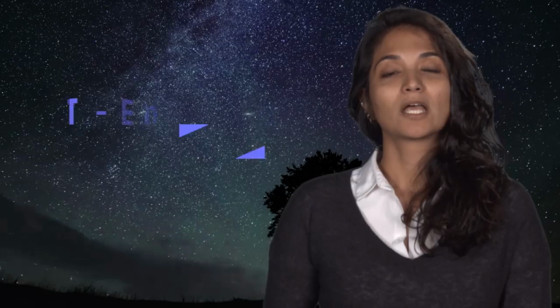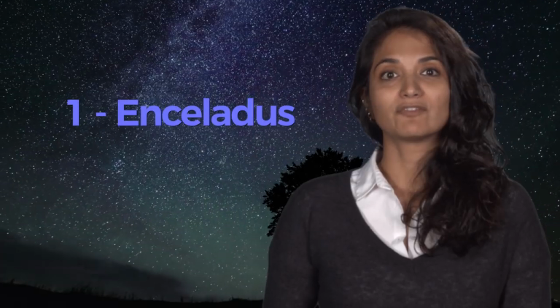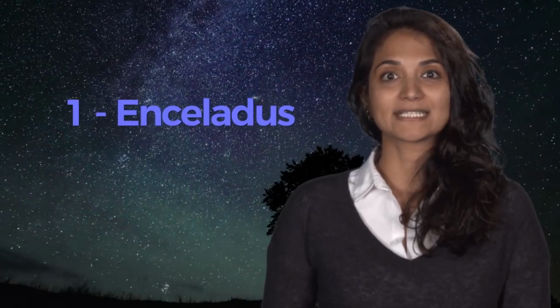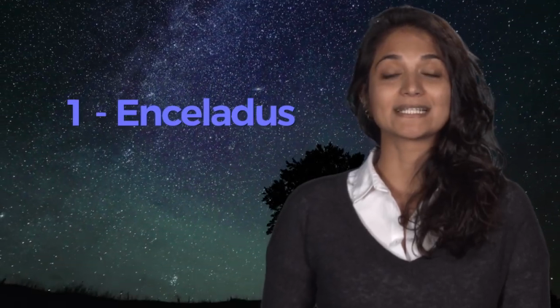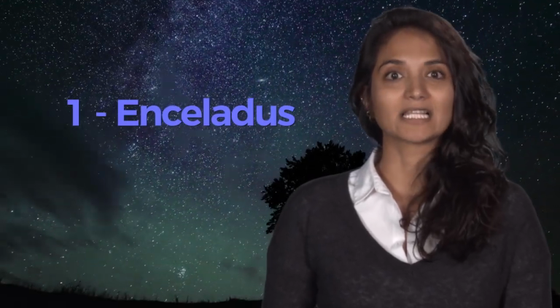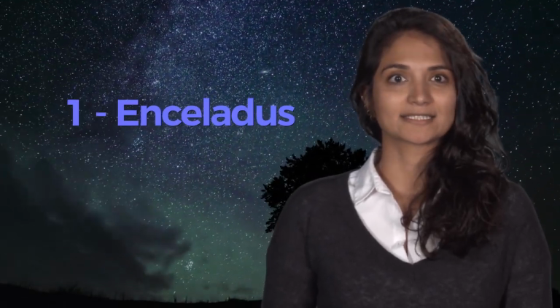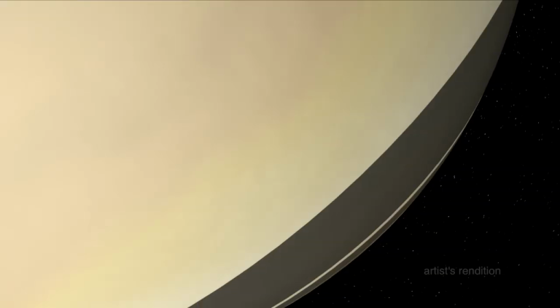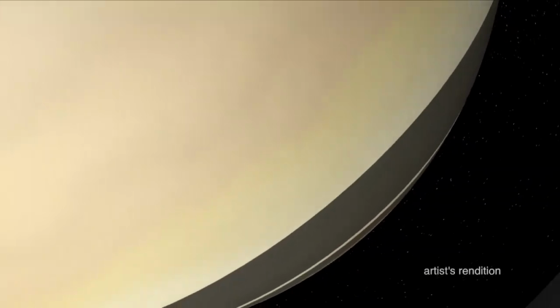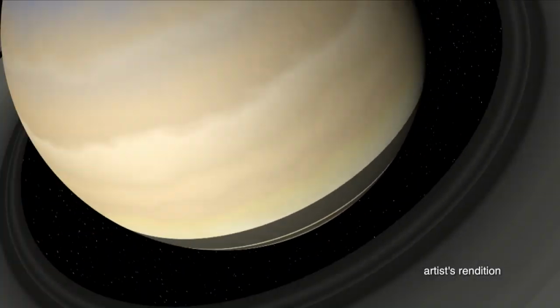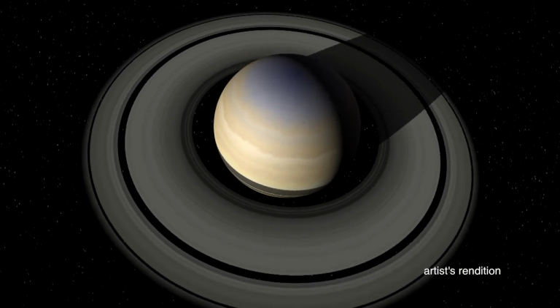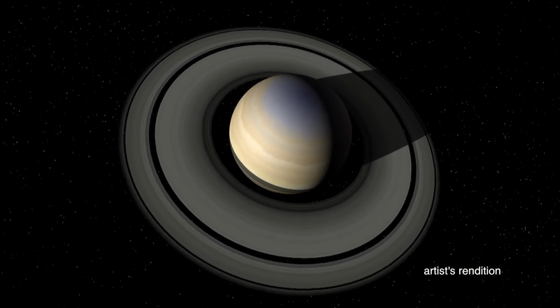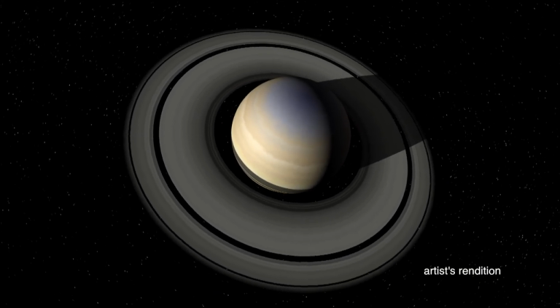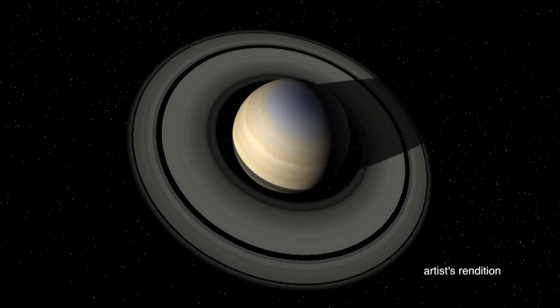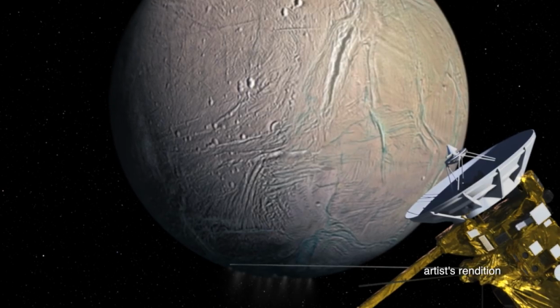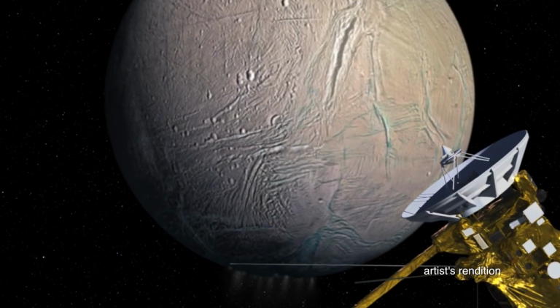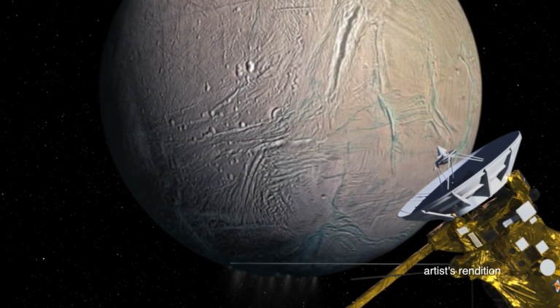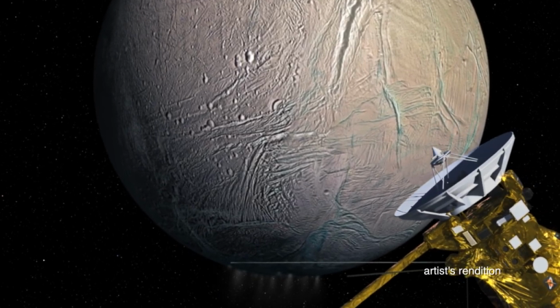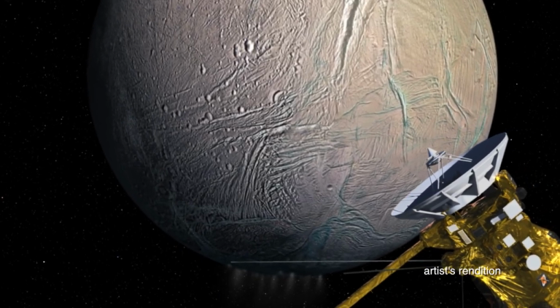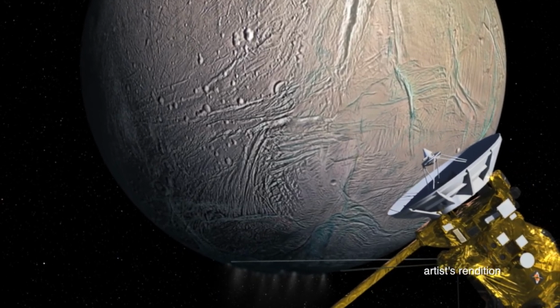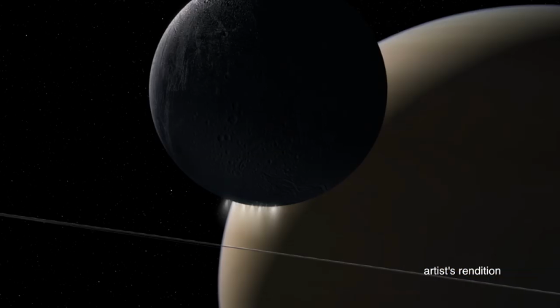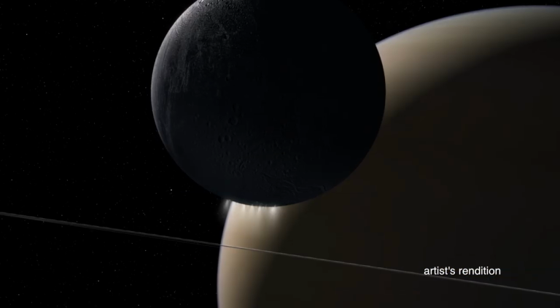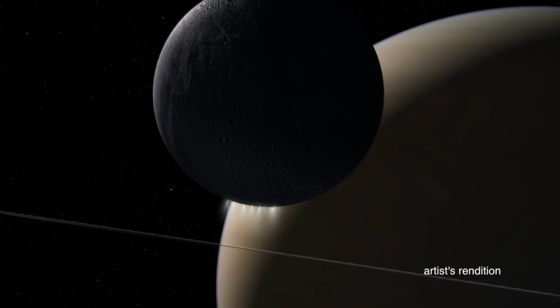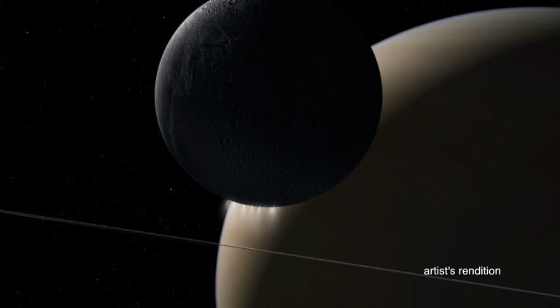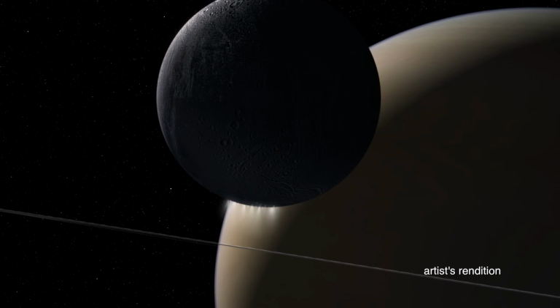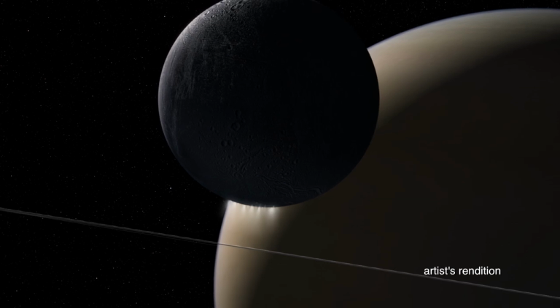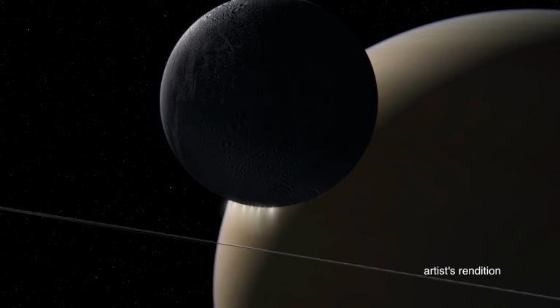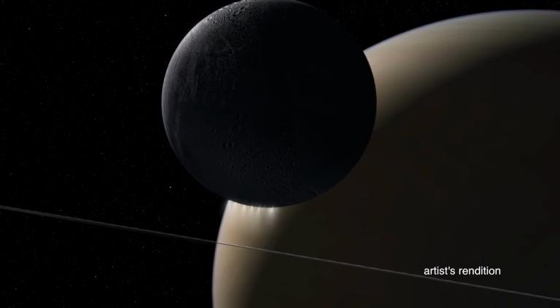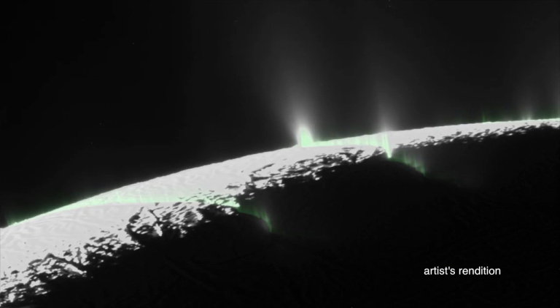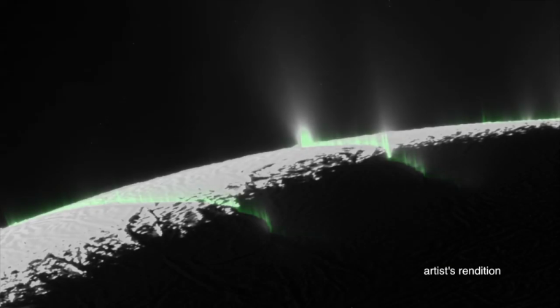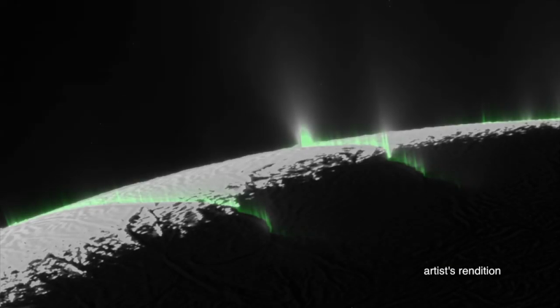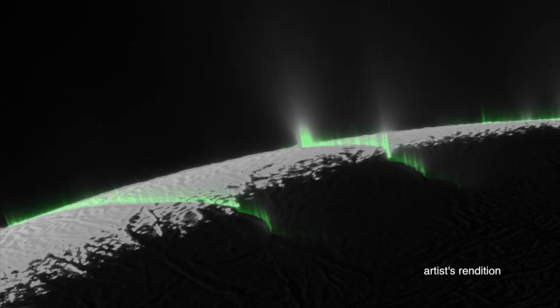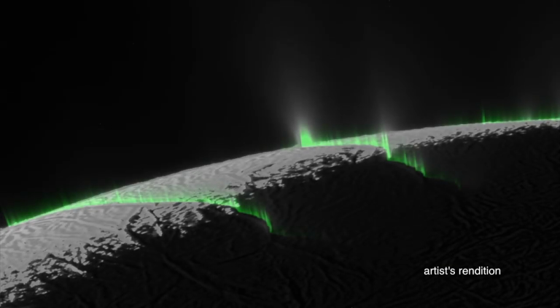The first is Enceladus. This moon of Saturn is covered in ice. It has beautiful tiger stripes and it literally spits out water and organic molecules hundreds of miles into the sky.